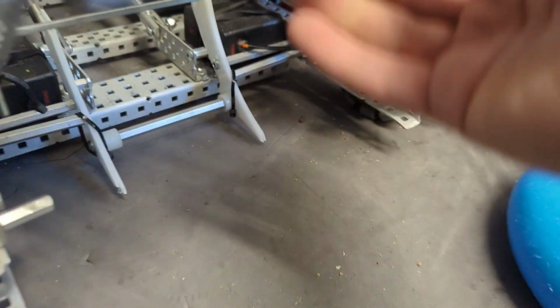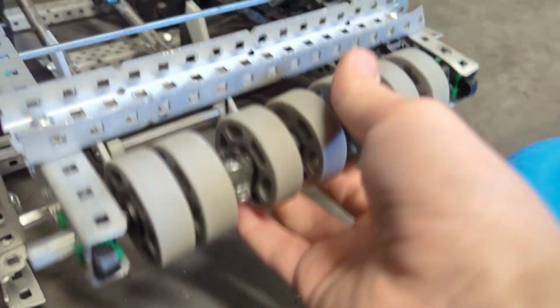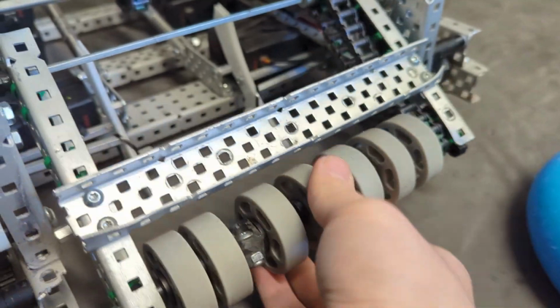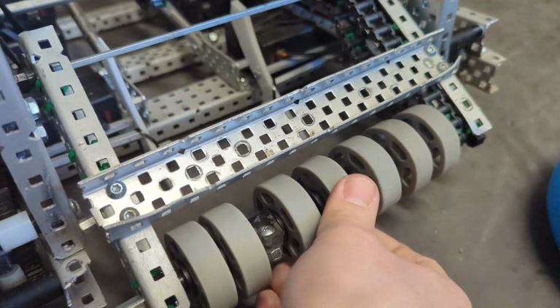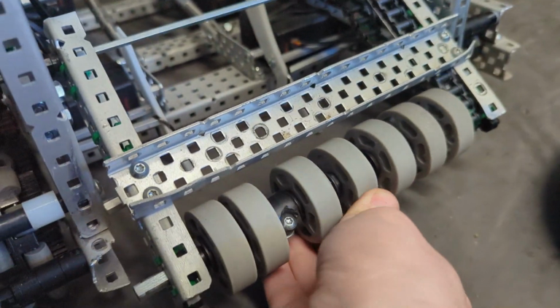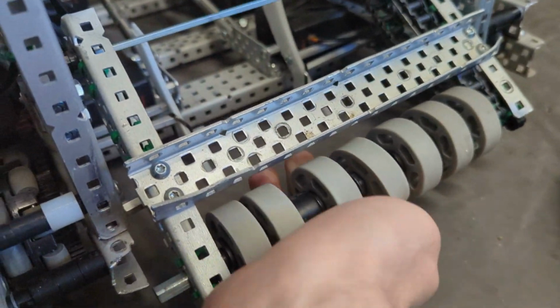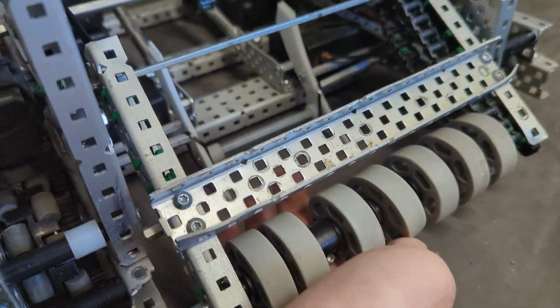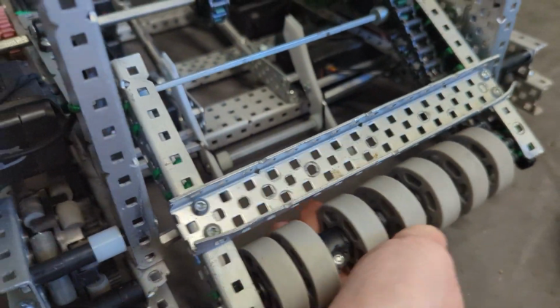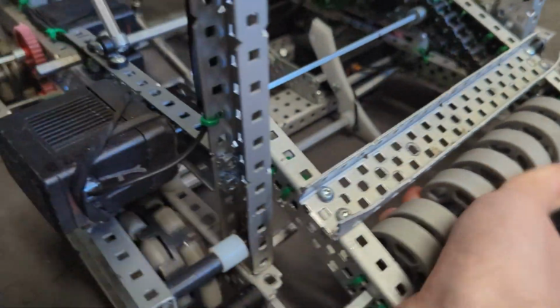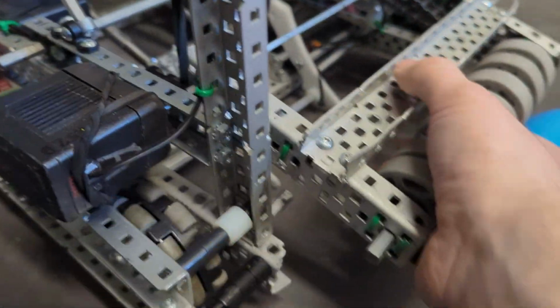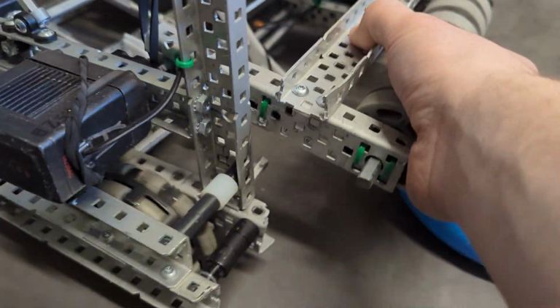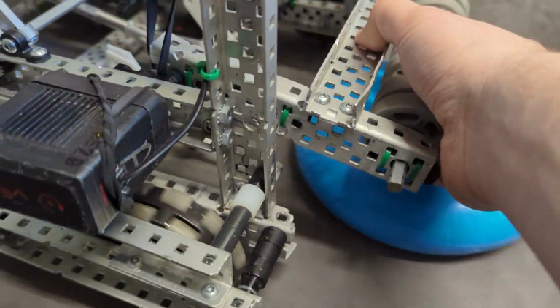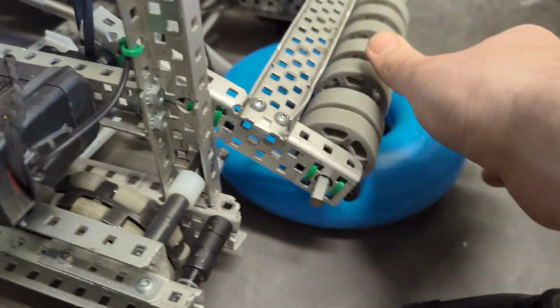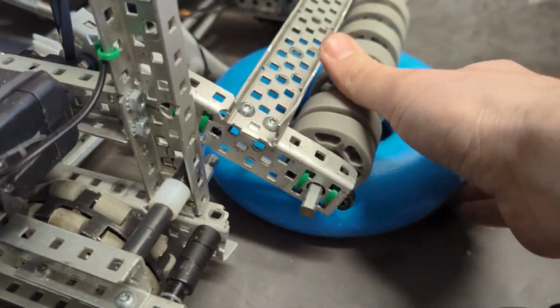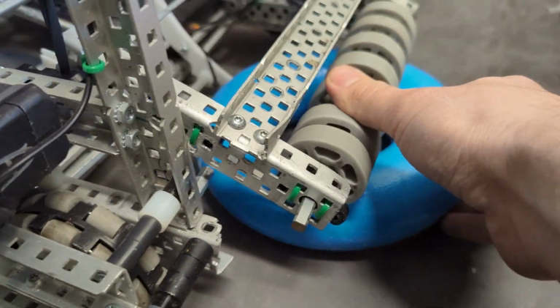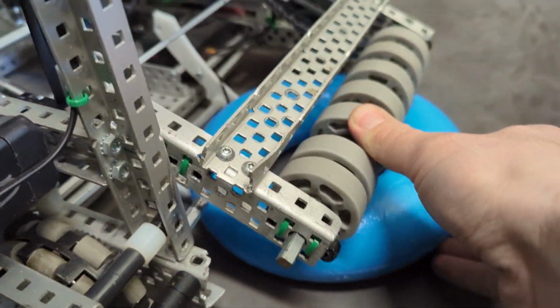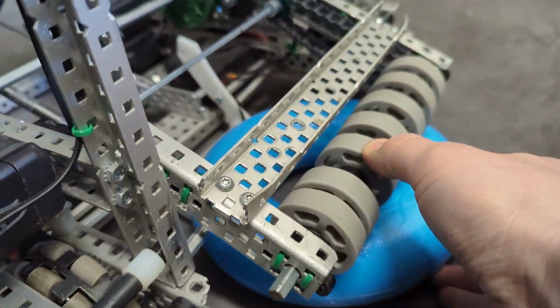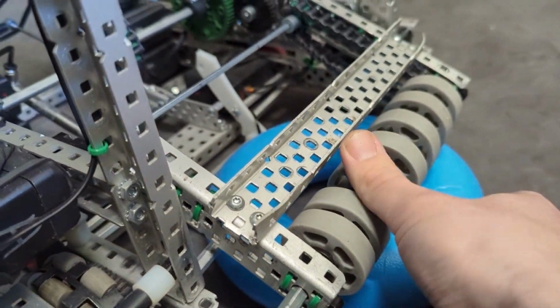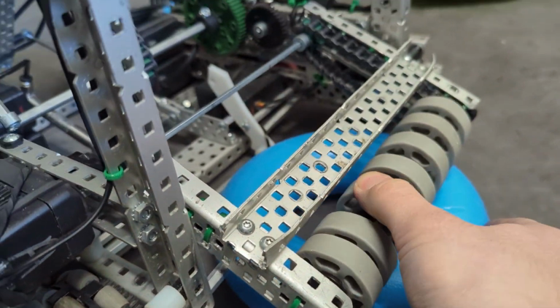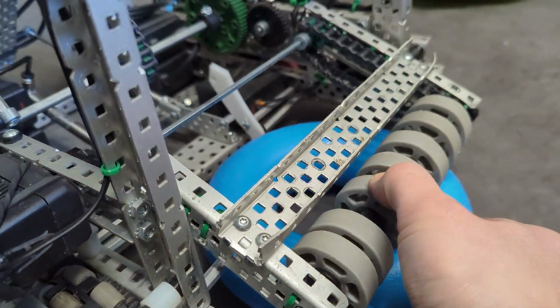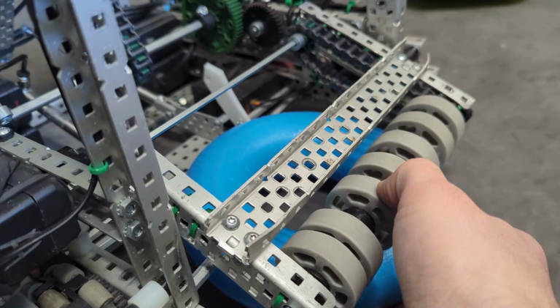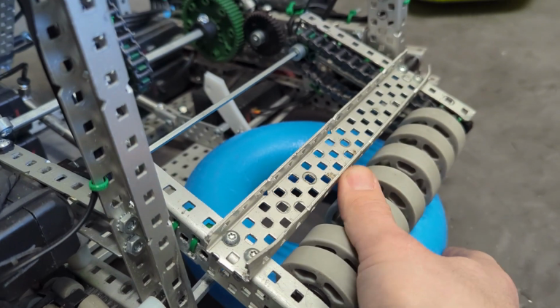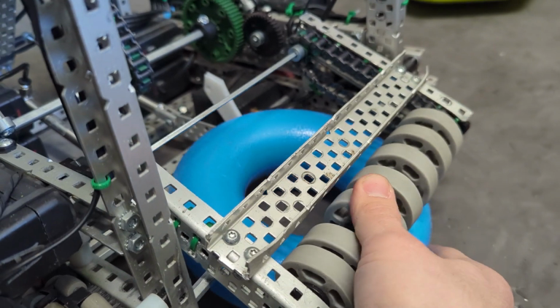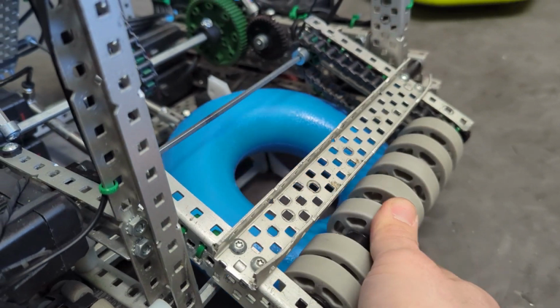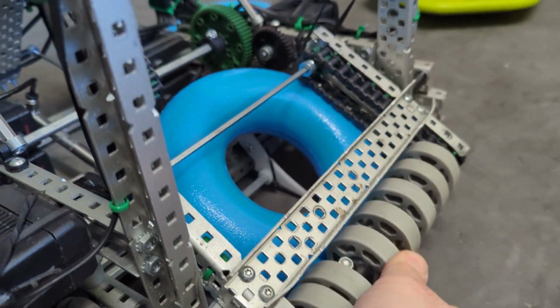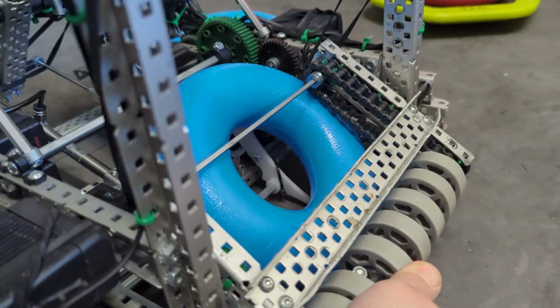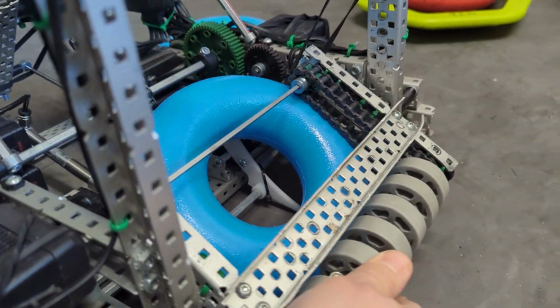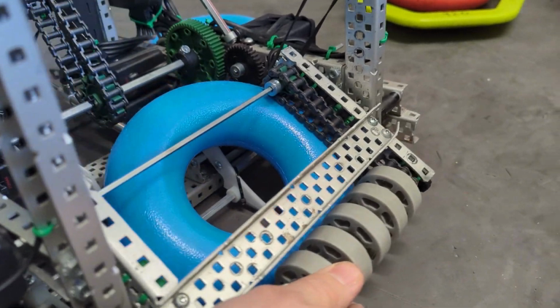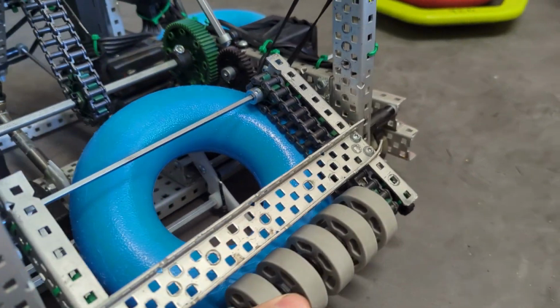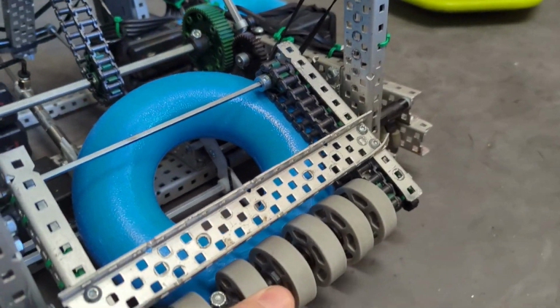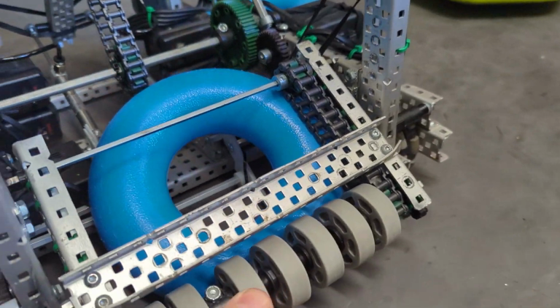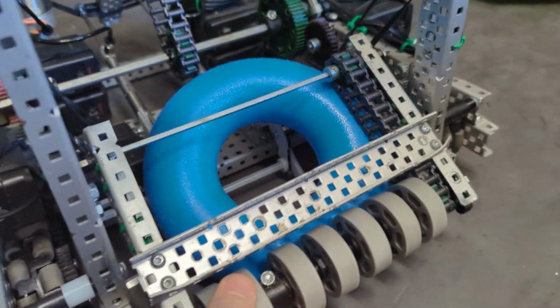And that'll make your intake roller work even better because it has less work to do at once. It'll slowly push the ring up into that conveyor and it'll work even better.